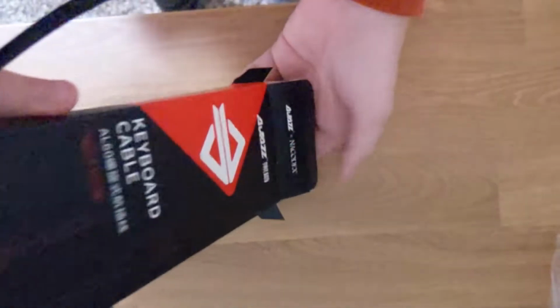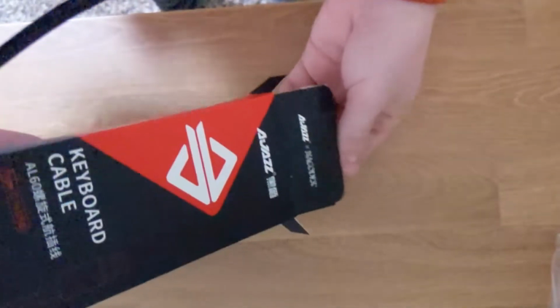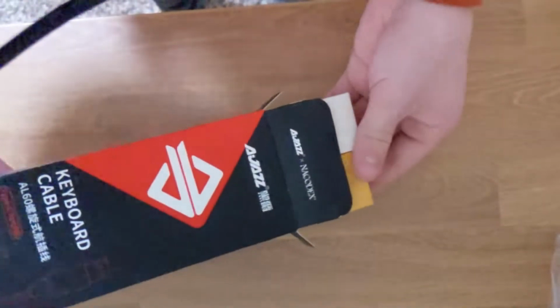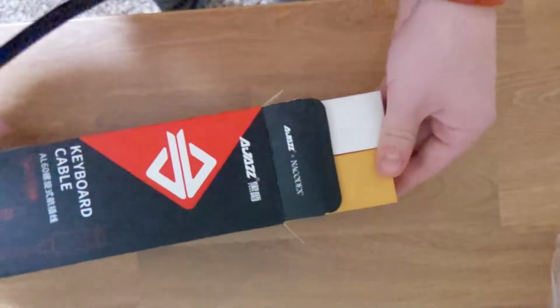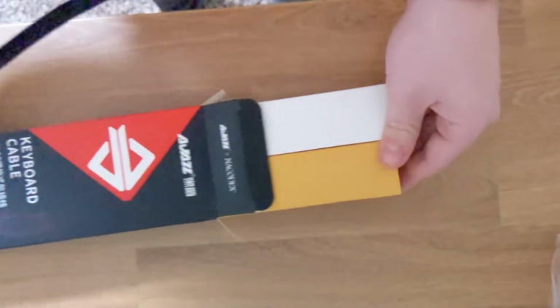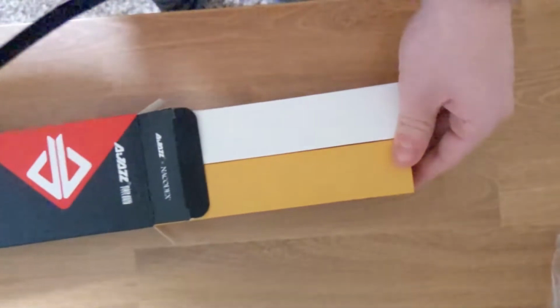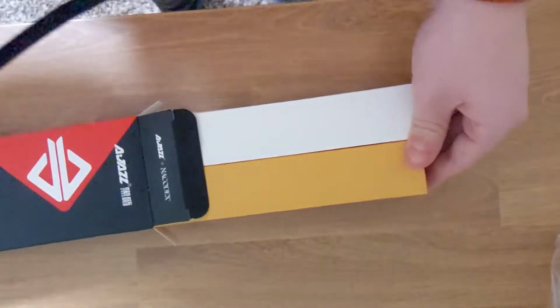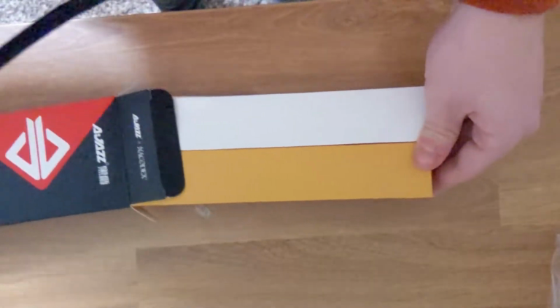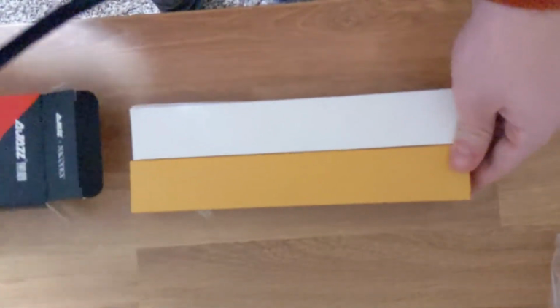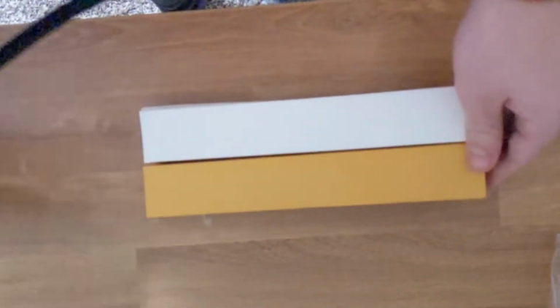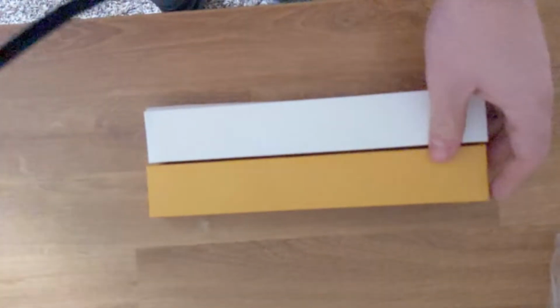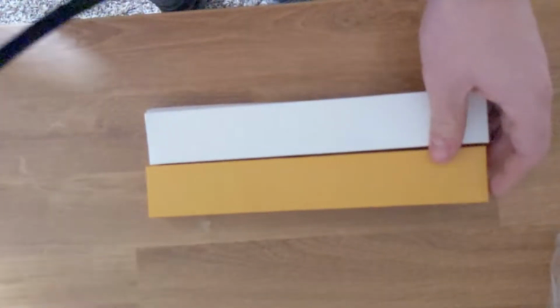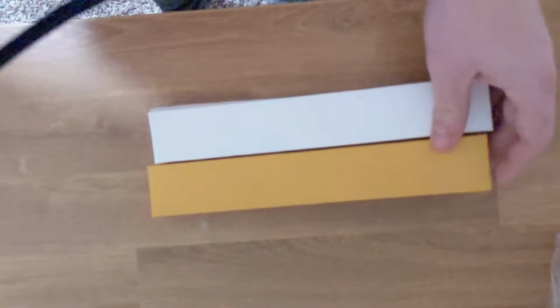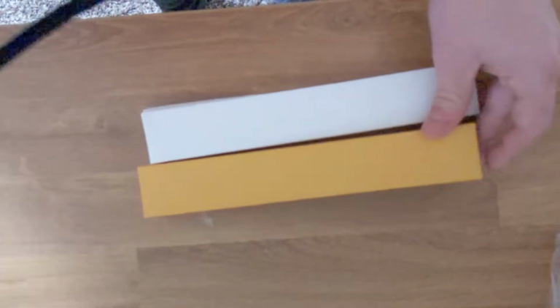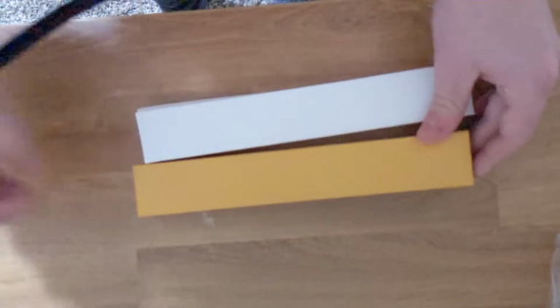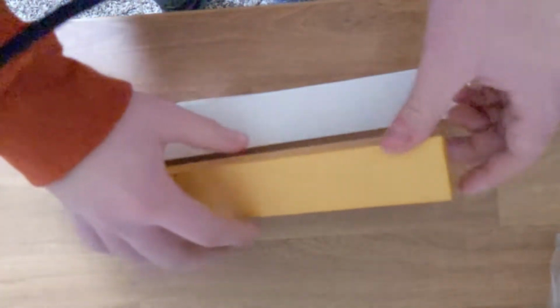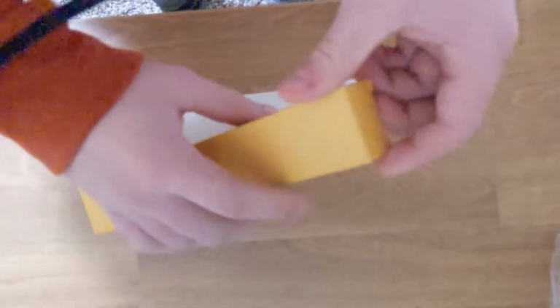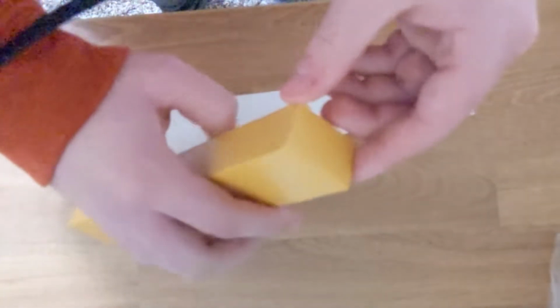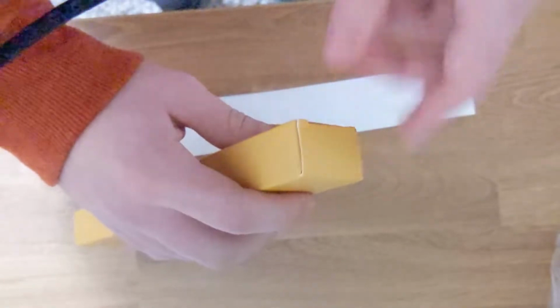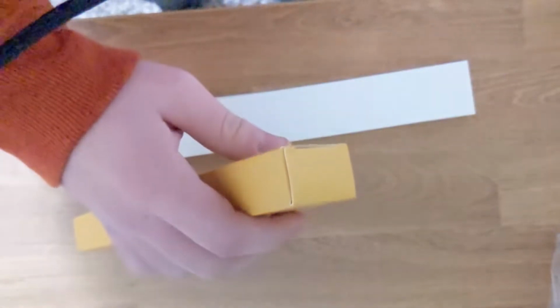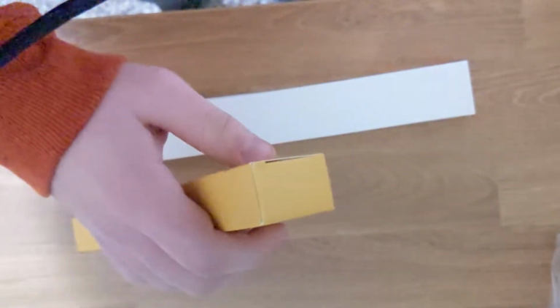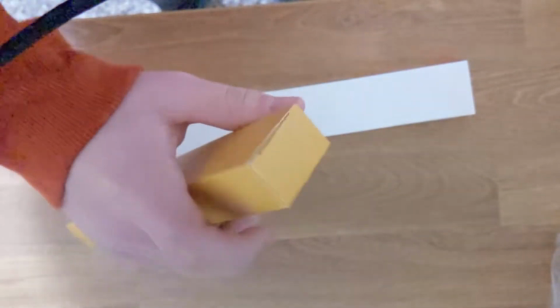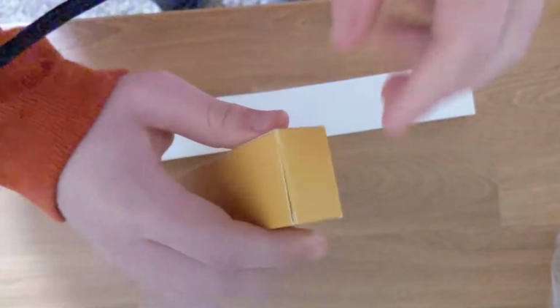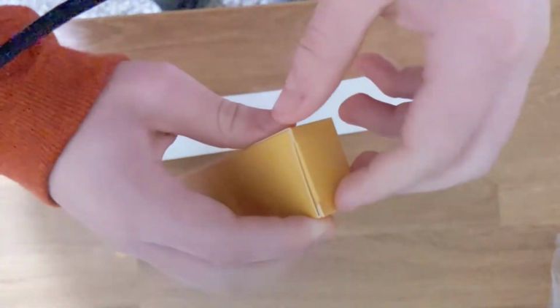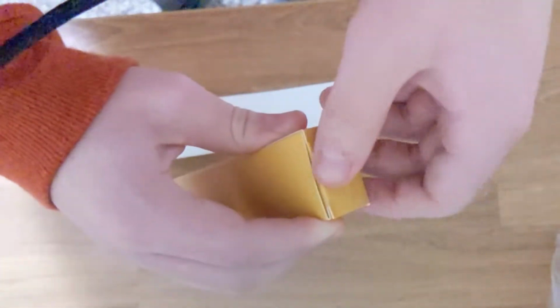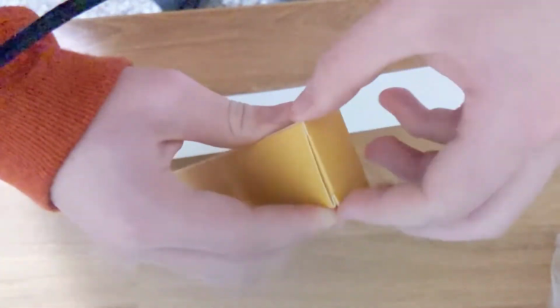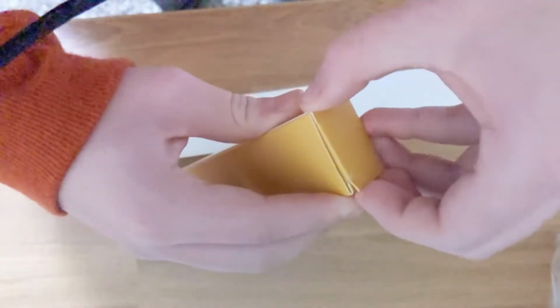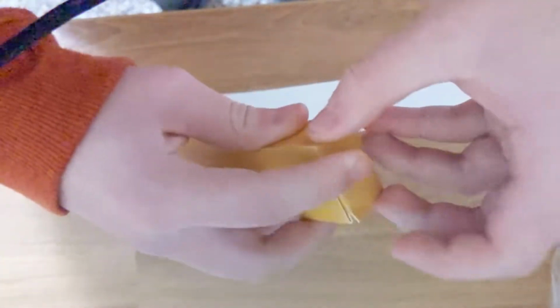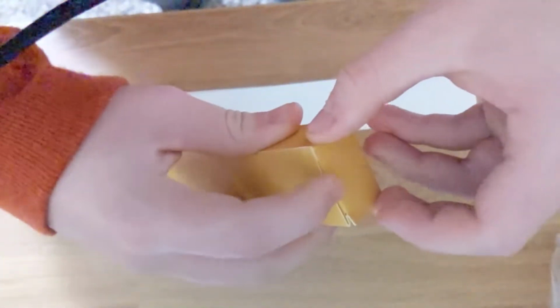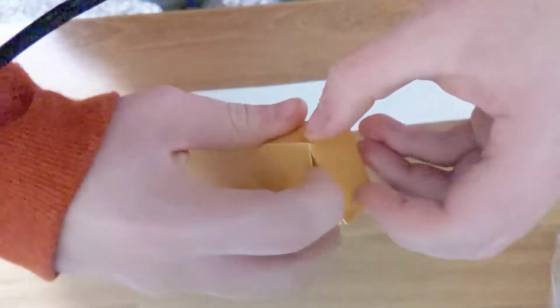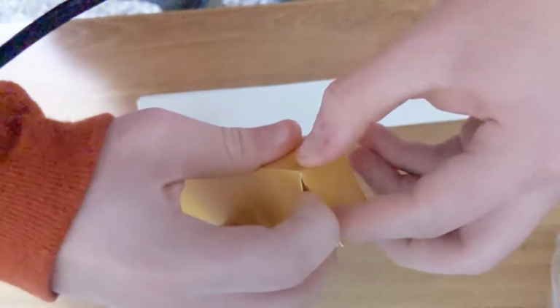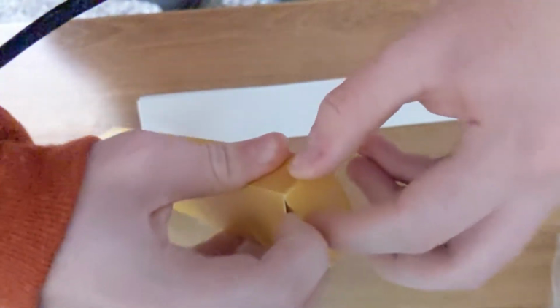When you open the package, you will be greeted with a white box and a yellowish orange box. The yellowish orange box comes with the custom cord cable in it, and the white box comes with the extender.